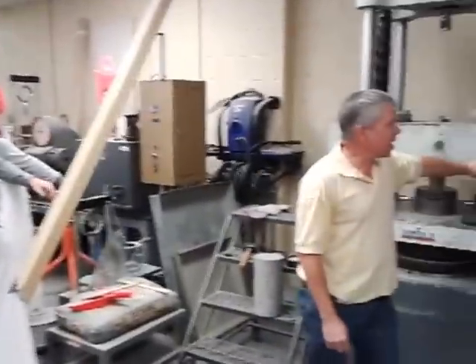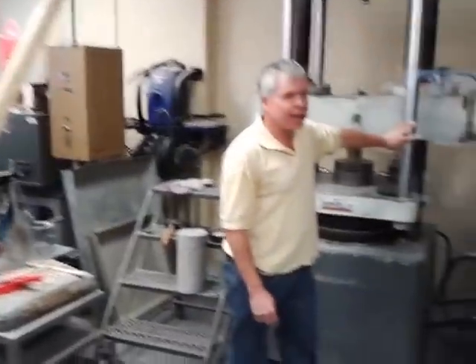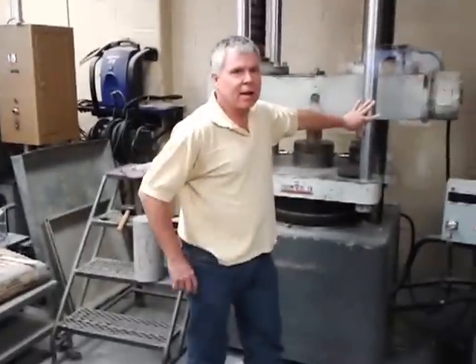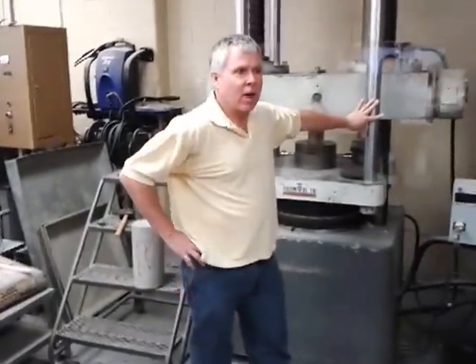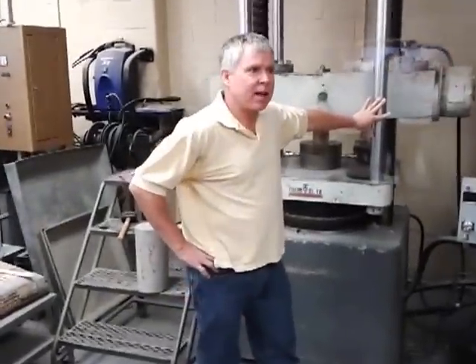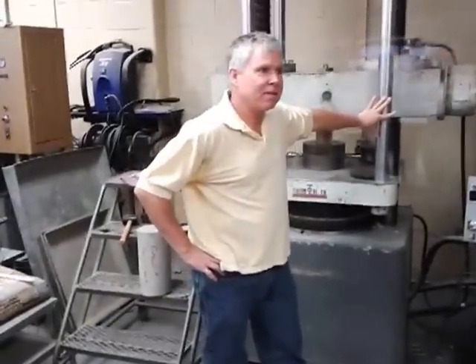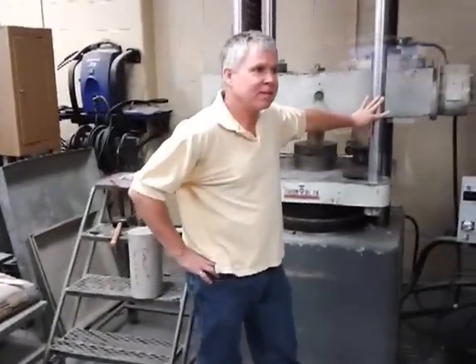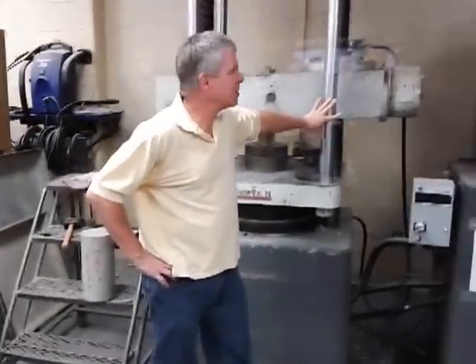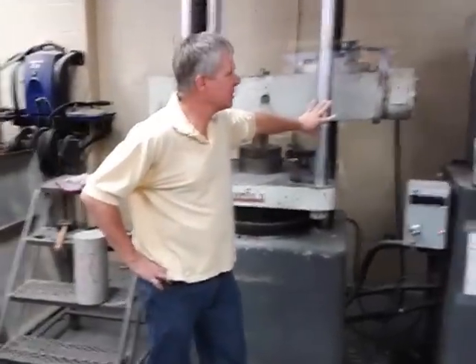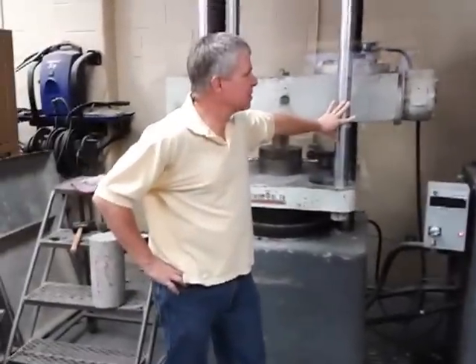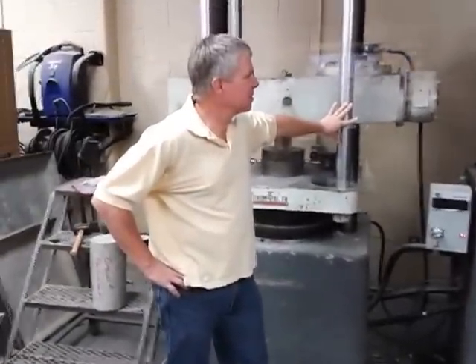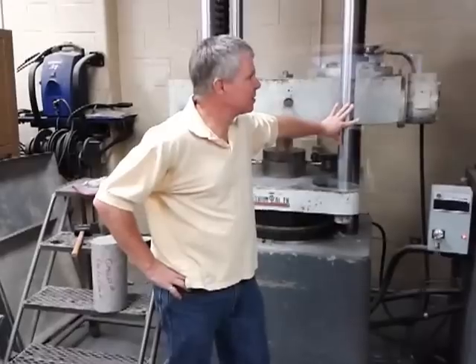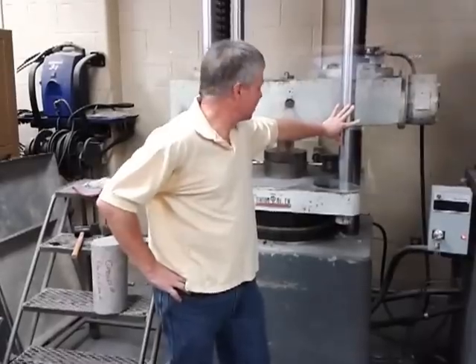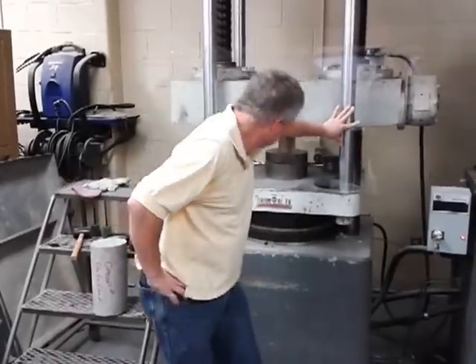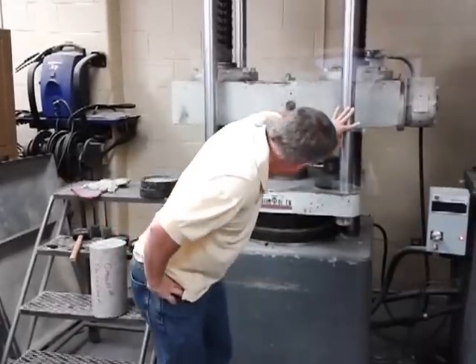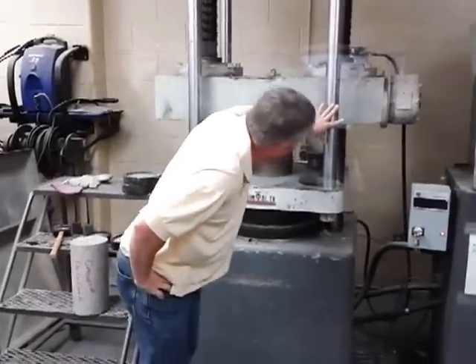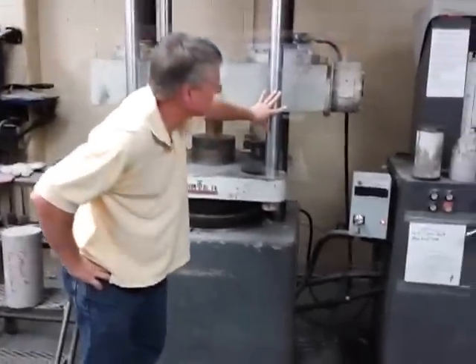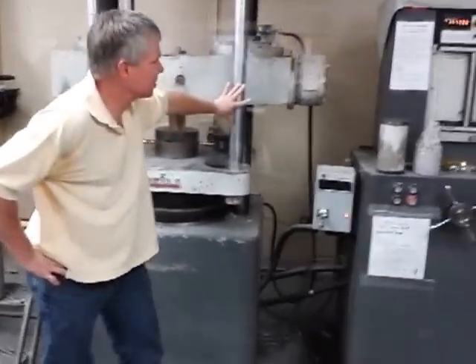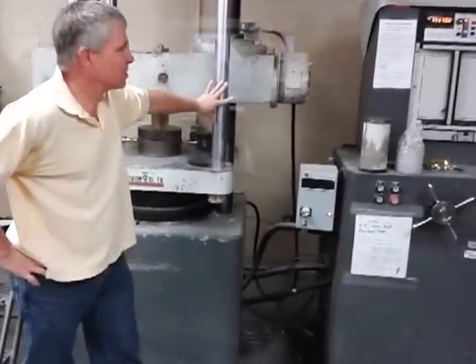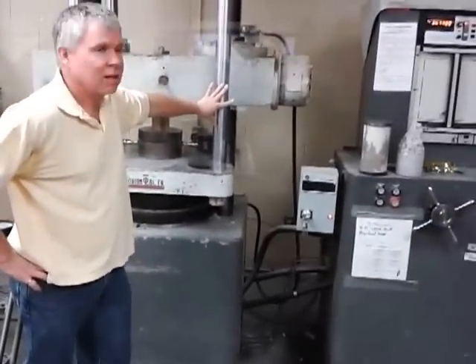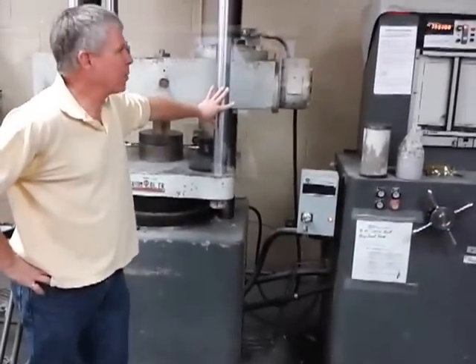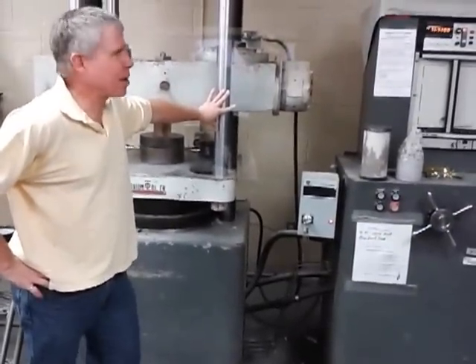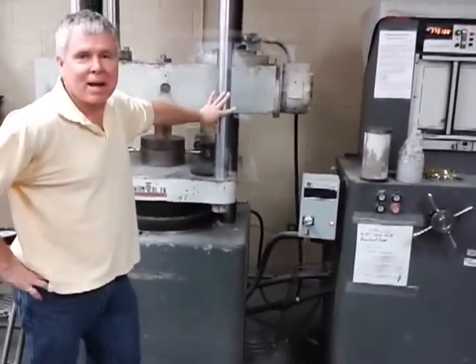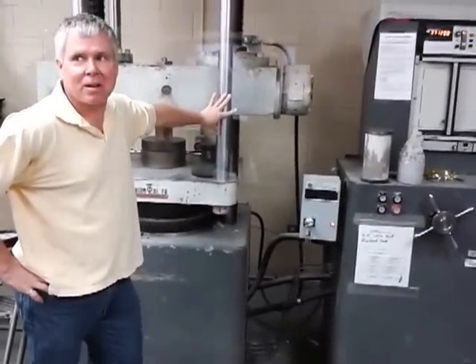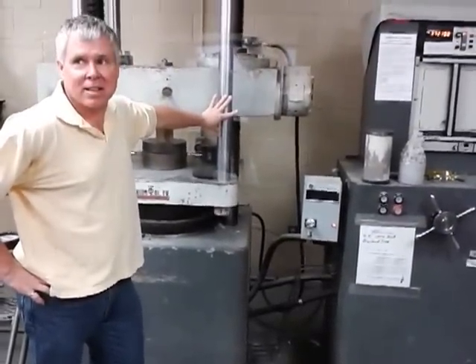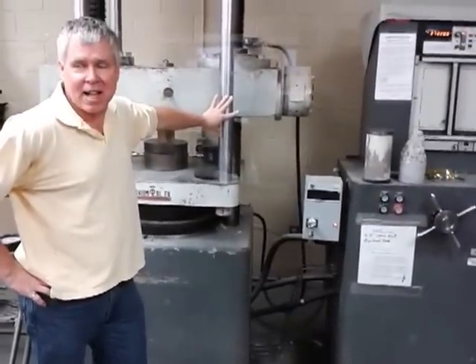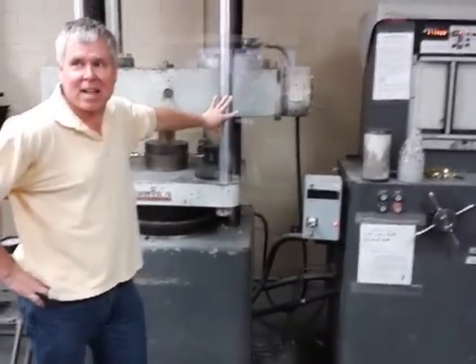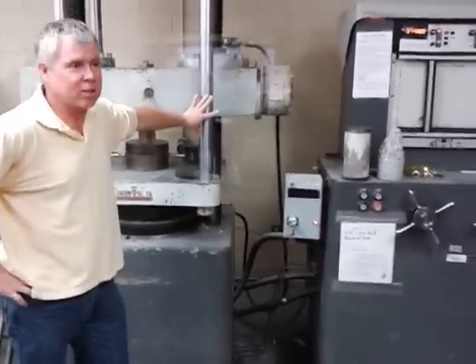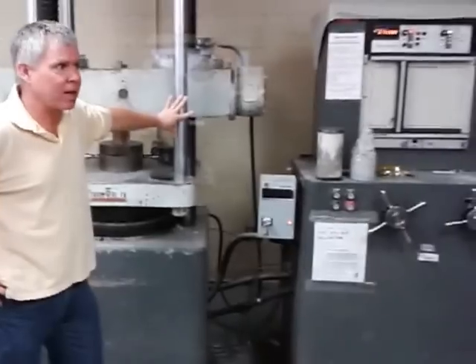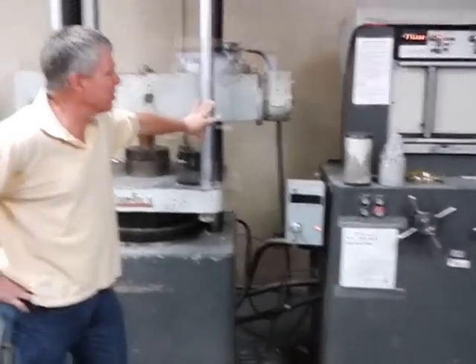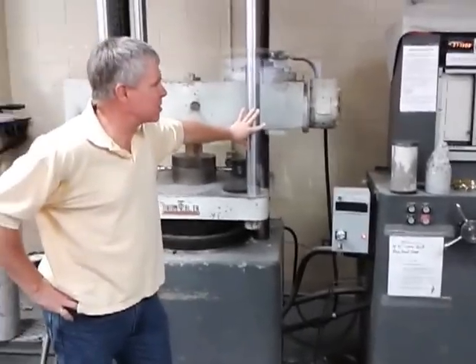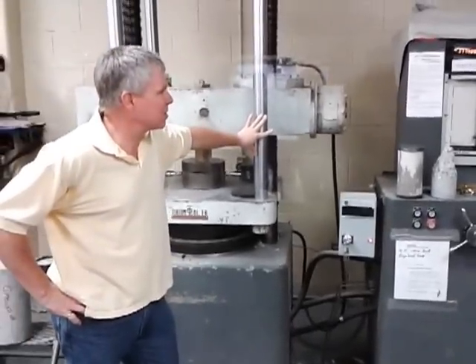Thank God I set it up to the top scale. Why, what would be the difference? Would it go slower? We would have tripped out by now. The second scale down is 200,000 Newtons.